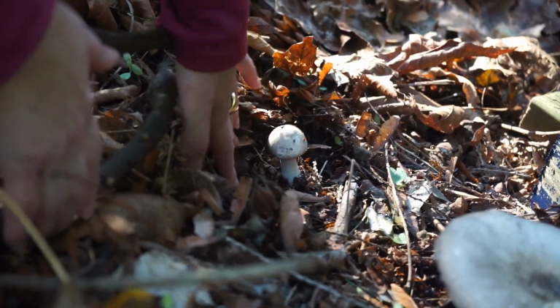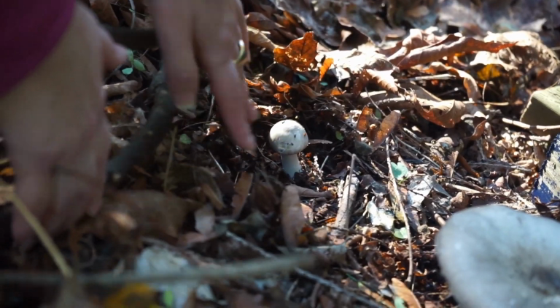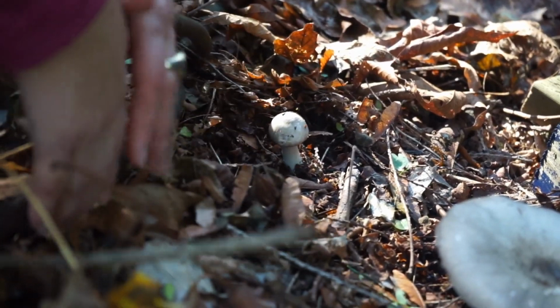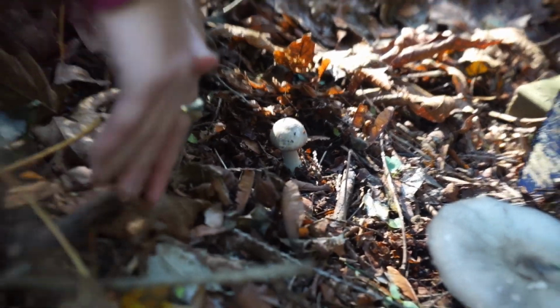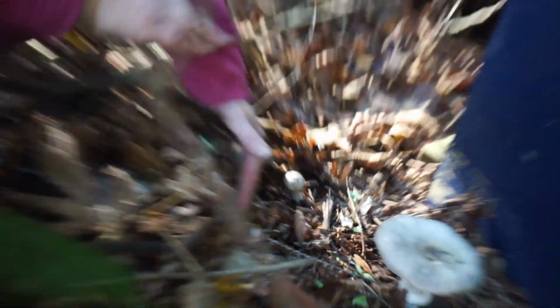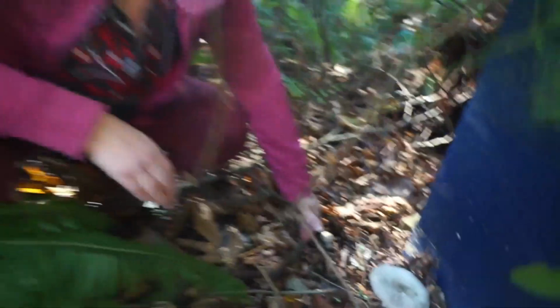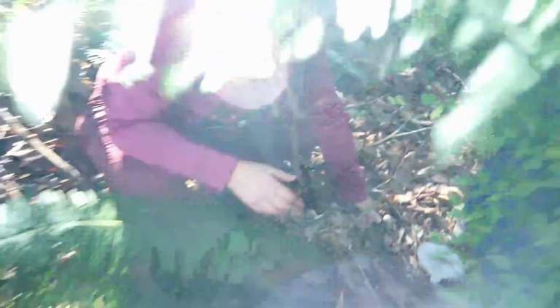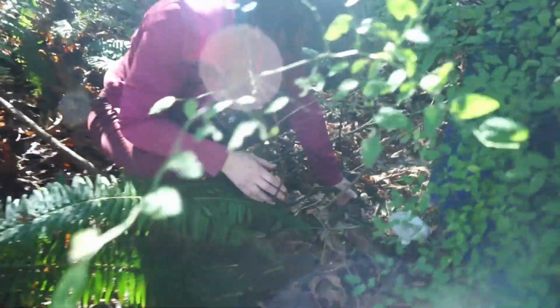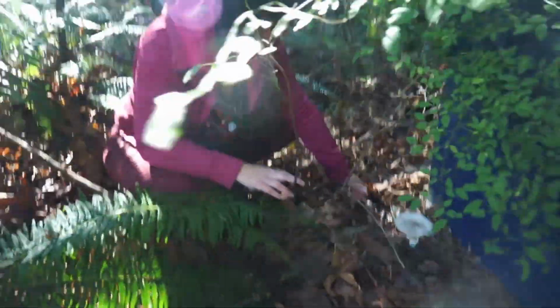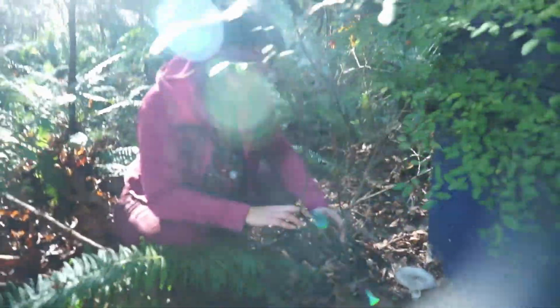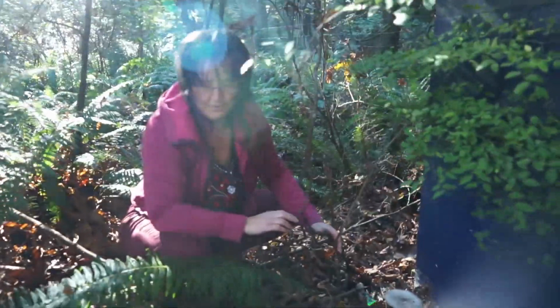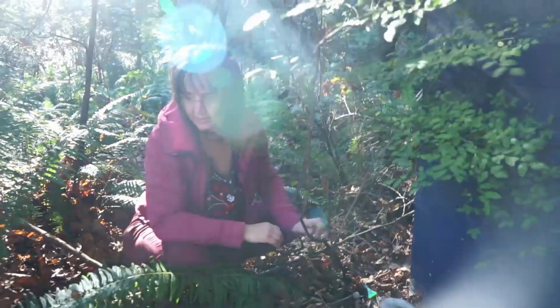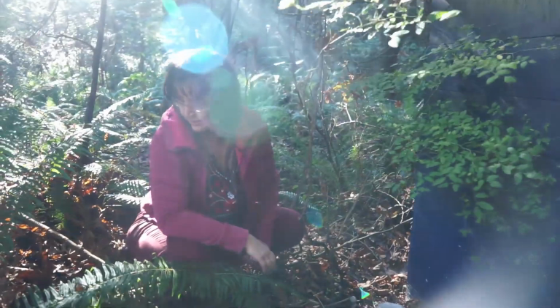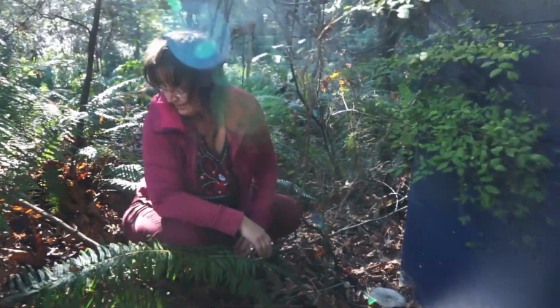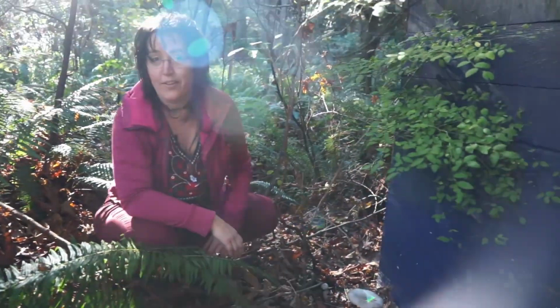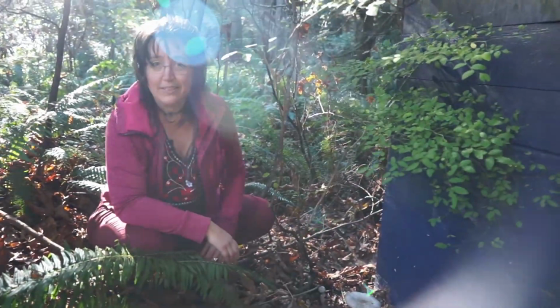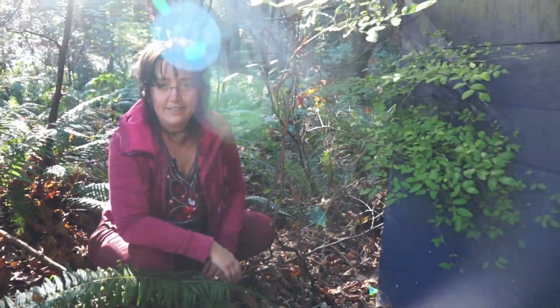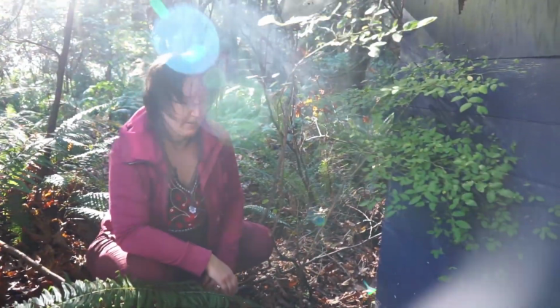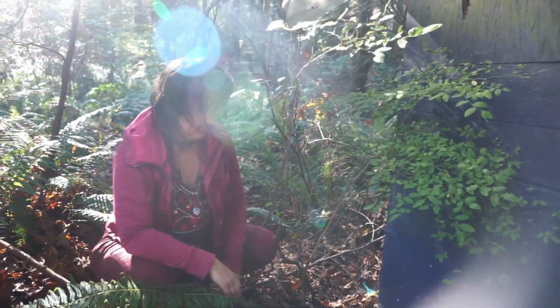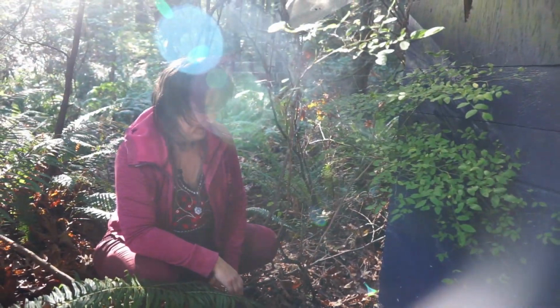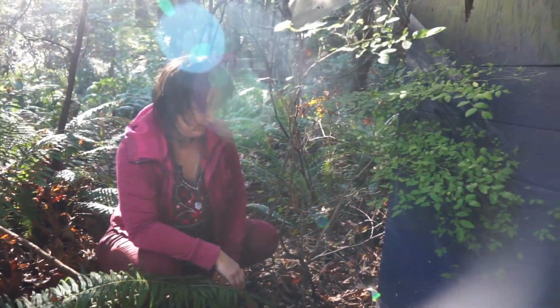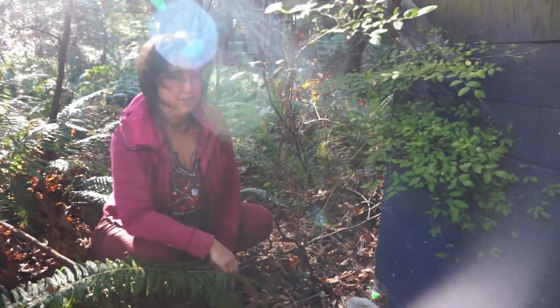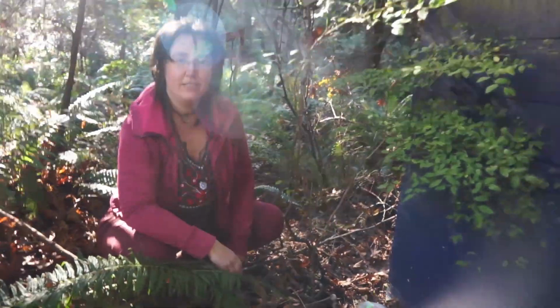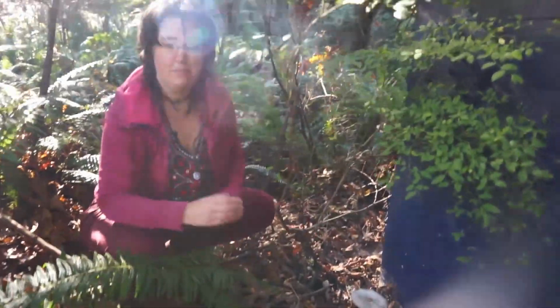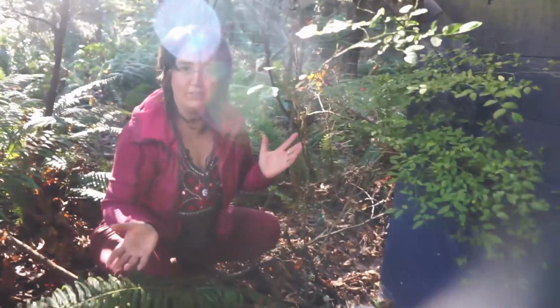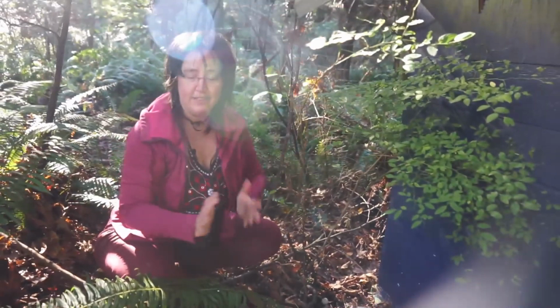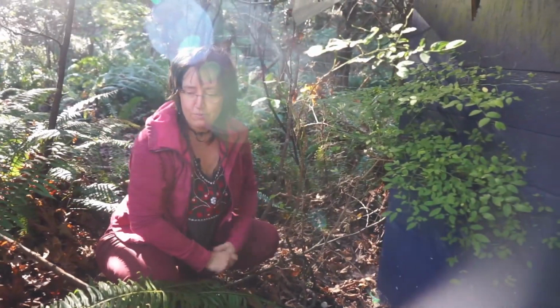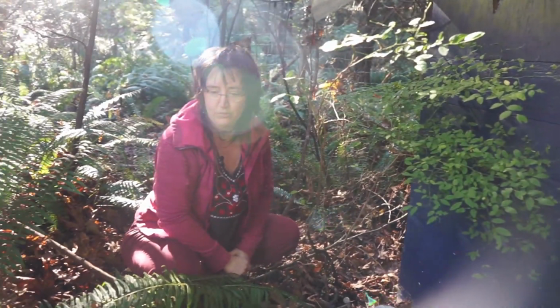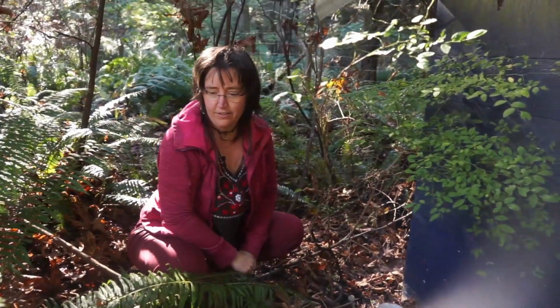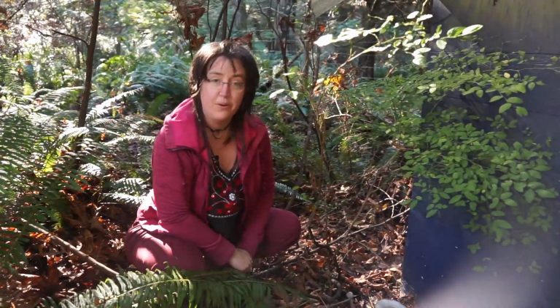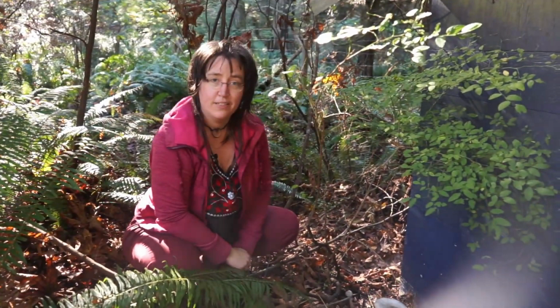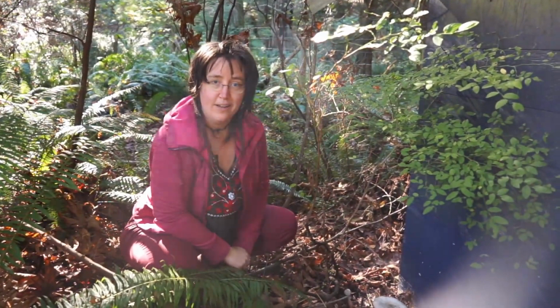I don't want to bother it, but there it is. I thought that was exciting and hopefully we'll see some more interesting things — whether mushrooms or other. Let's go find out.